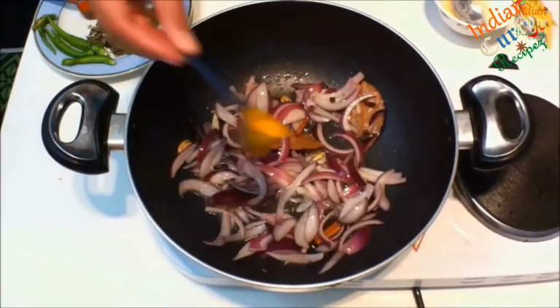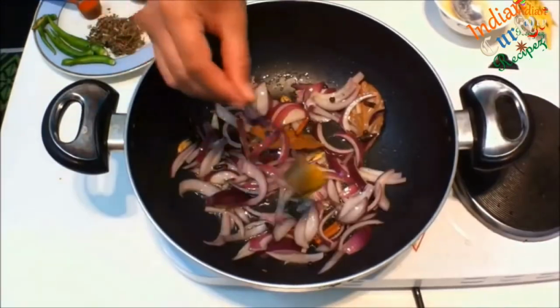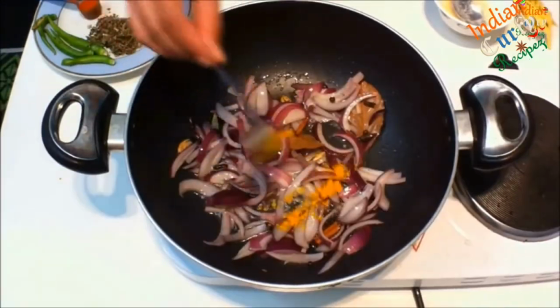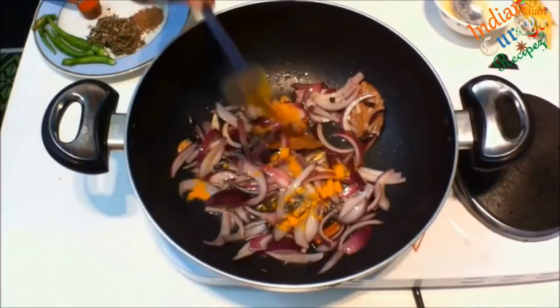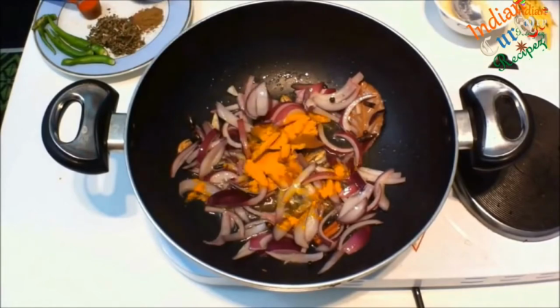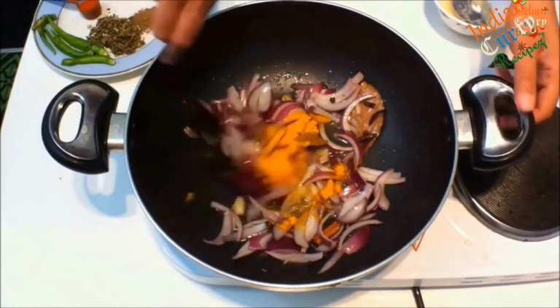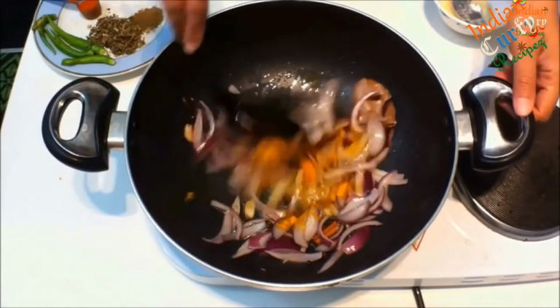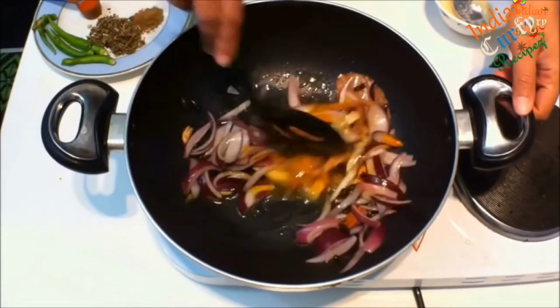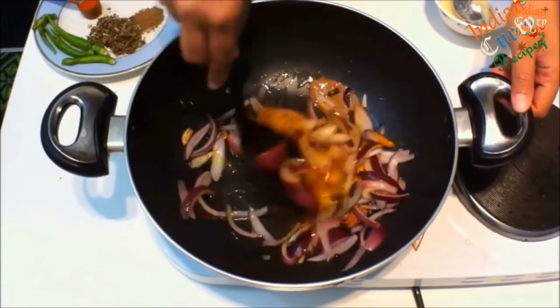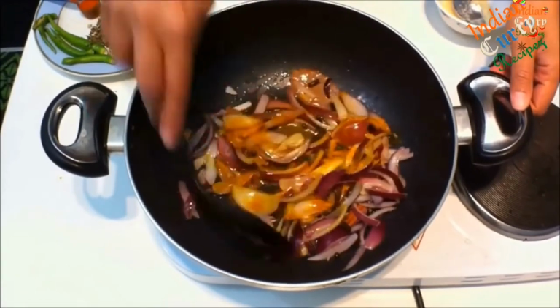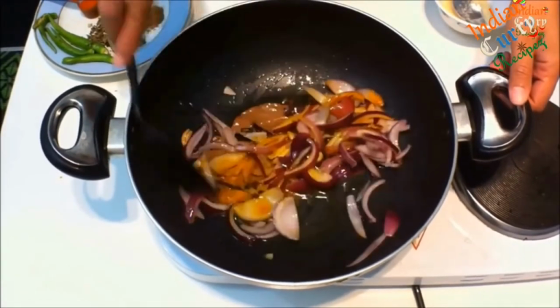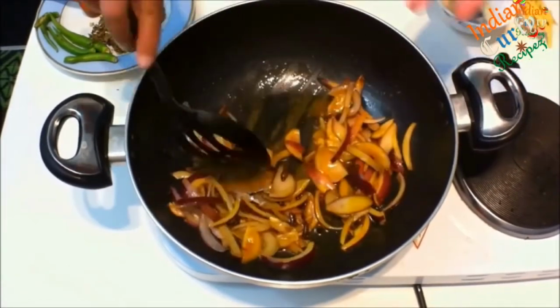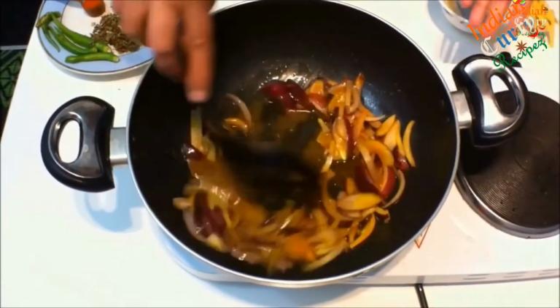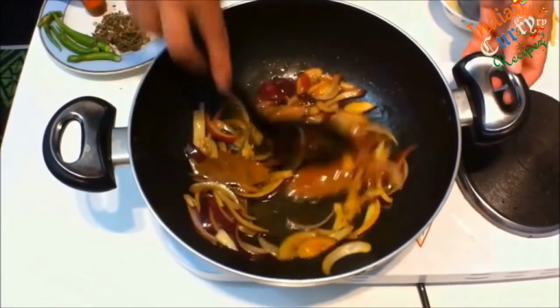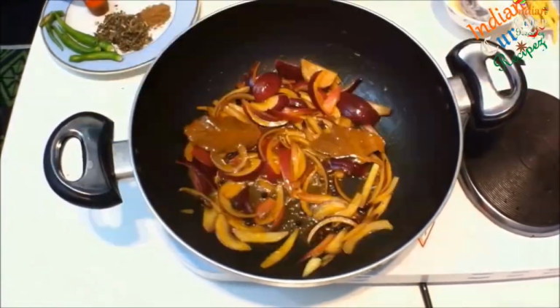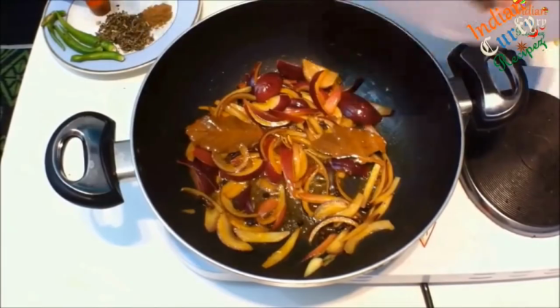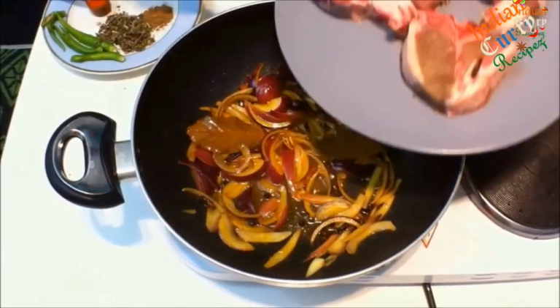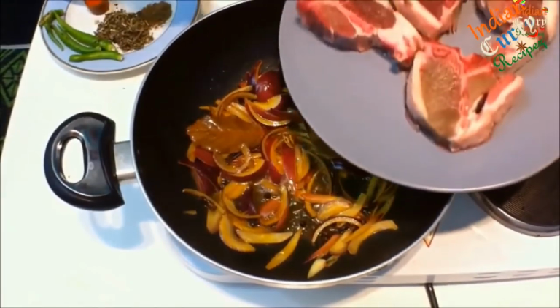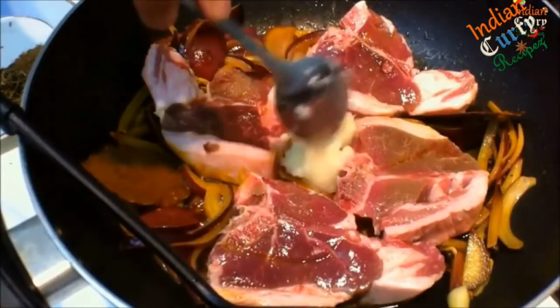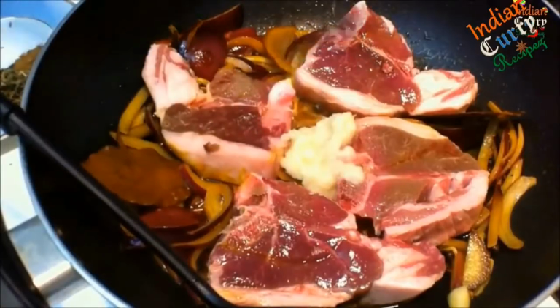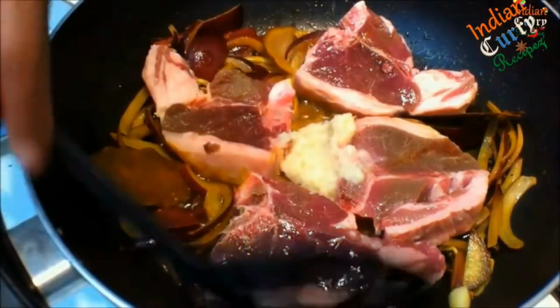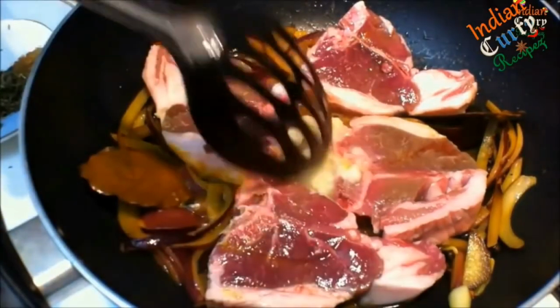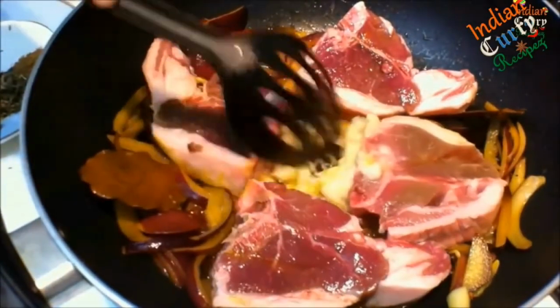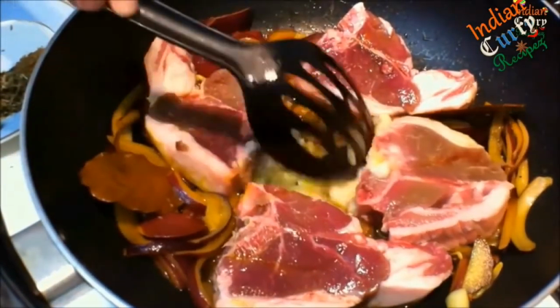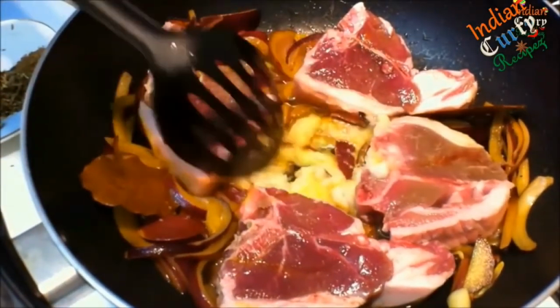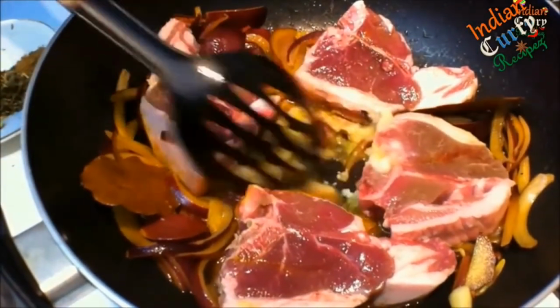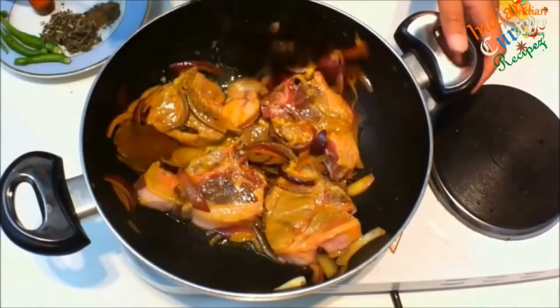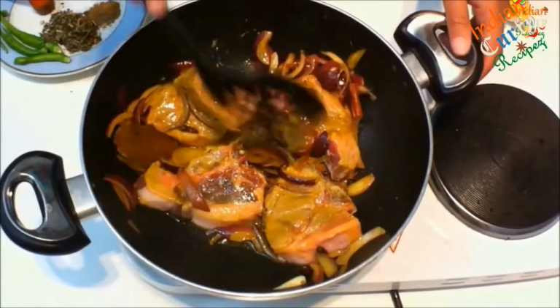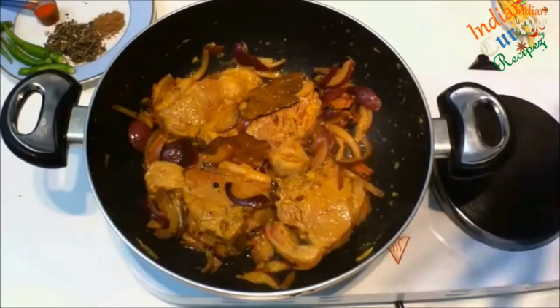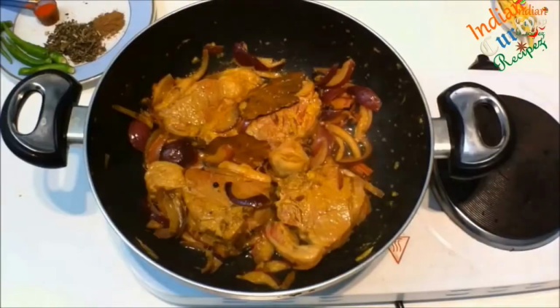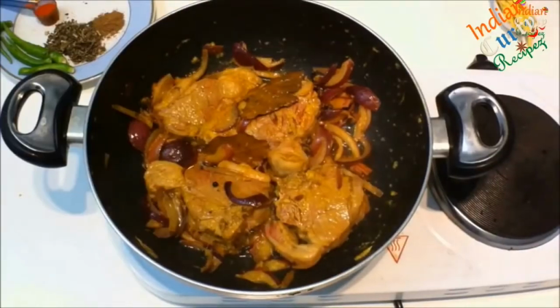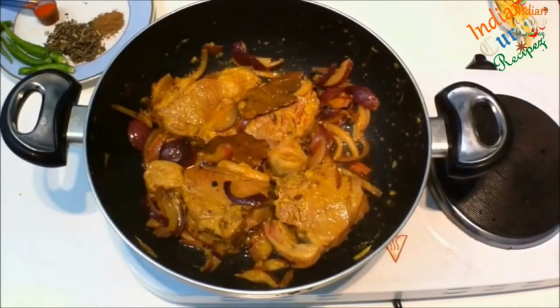Add 1 teaspoon of turmeric and stir really well. Once the onion is brown, add 4 small lamb chops. Add 2 tablespoons of ginger-garlic paste and keep turning every 5 minutes.